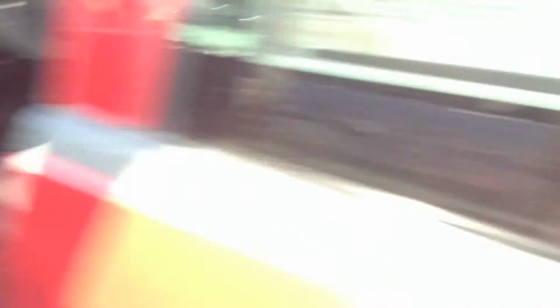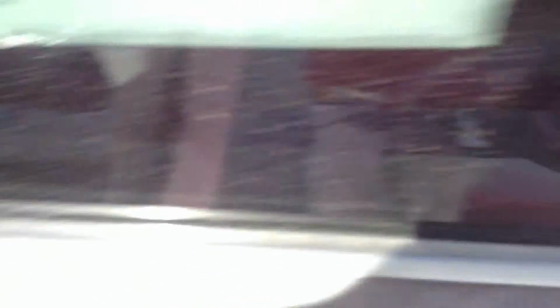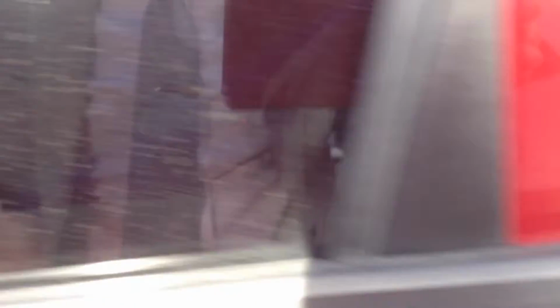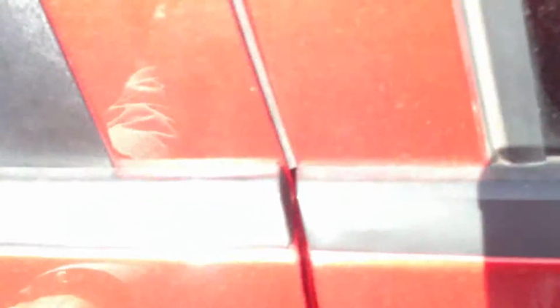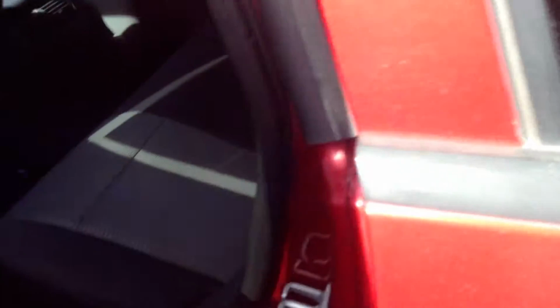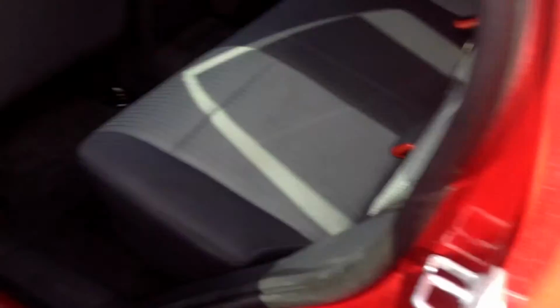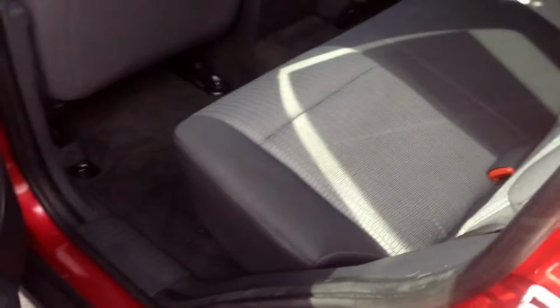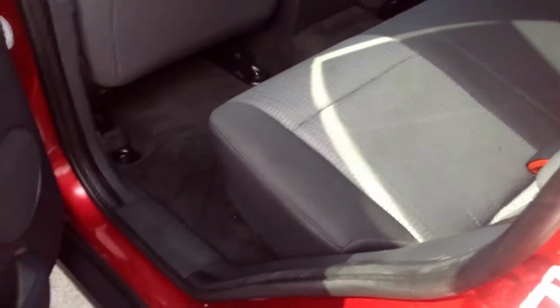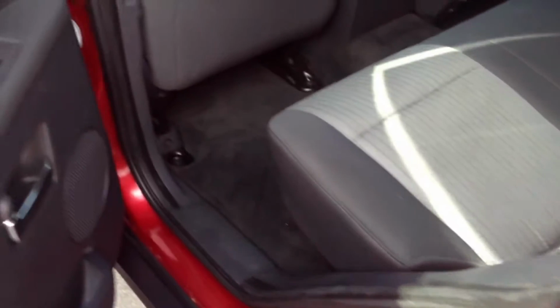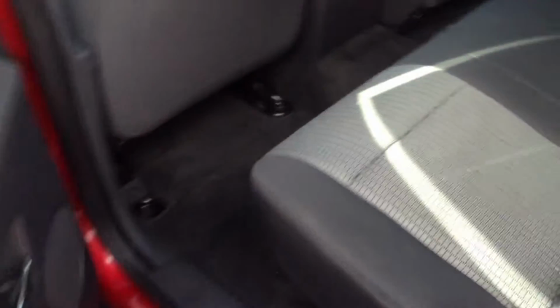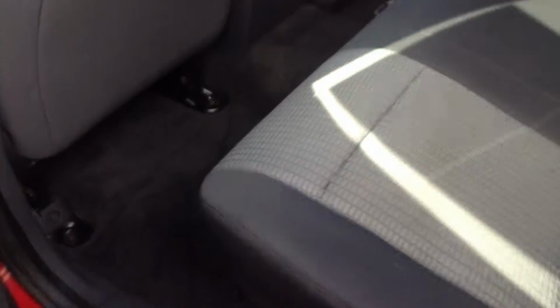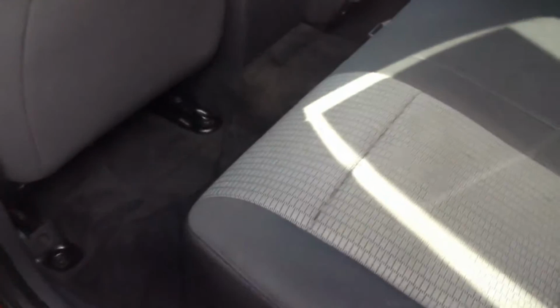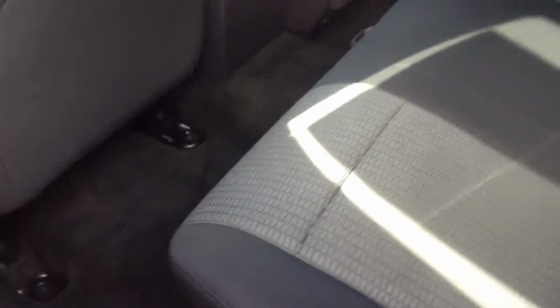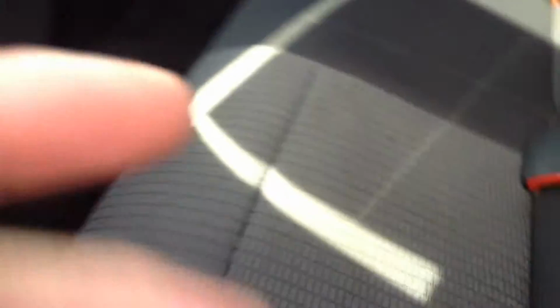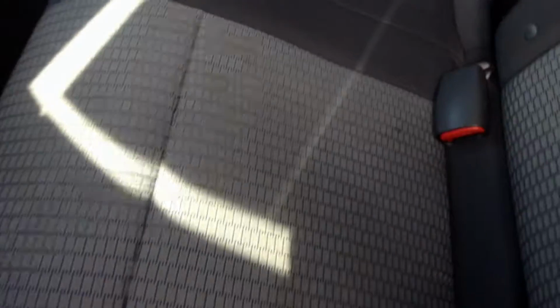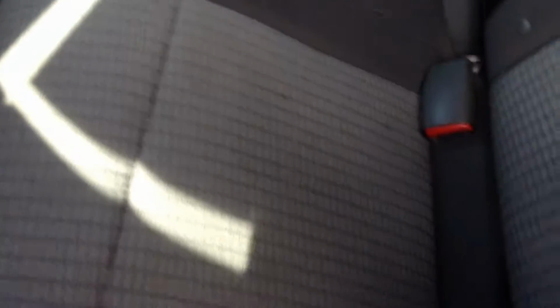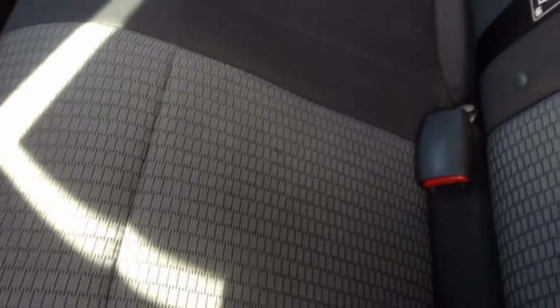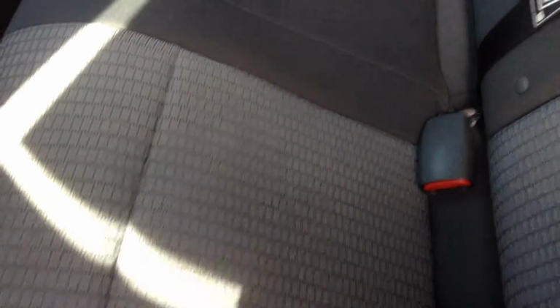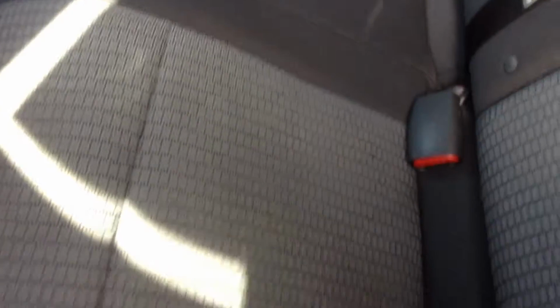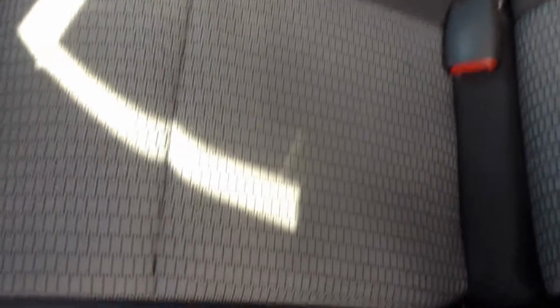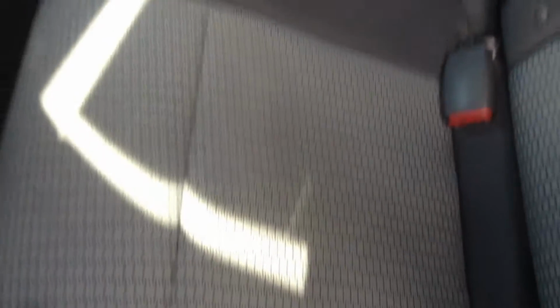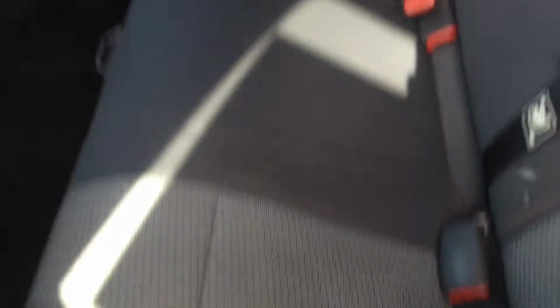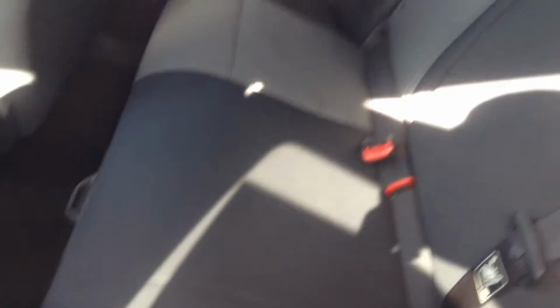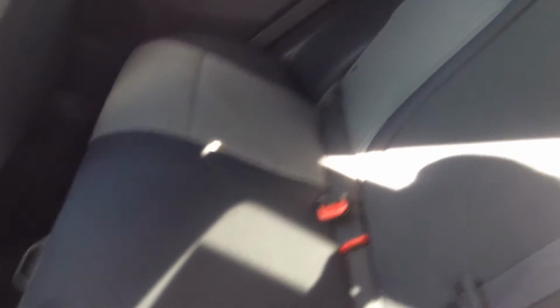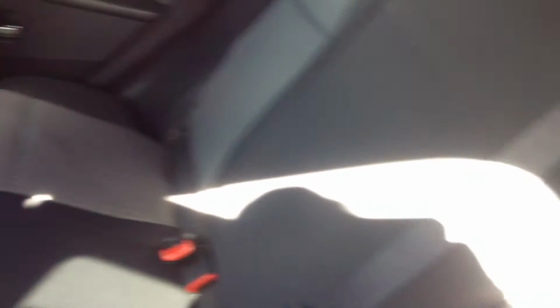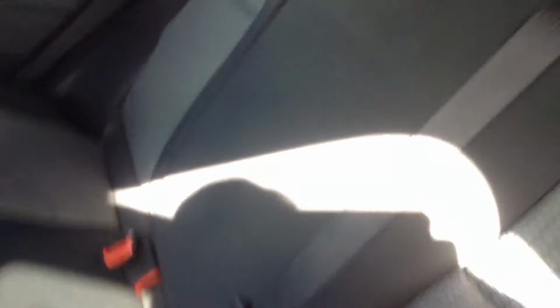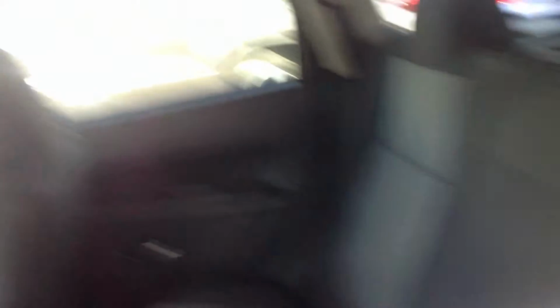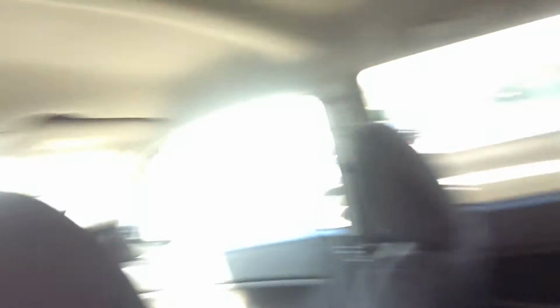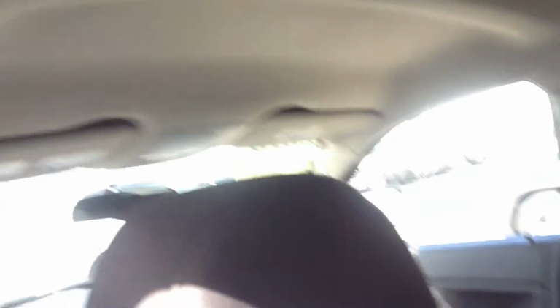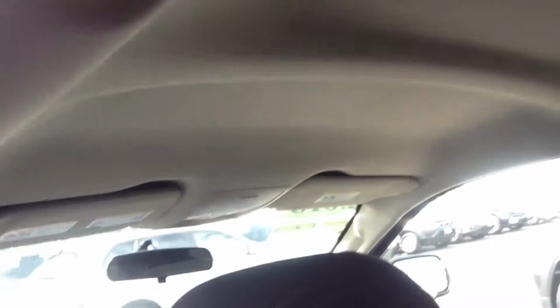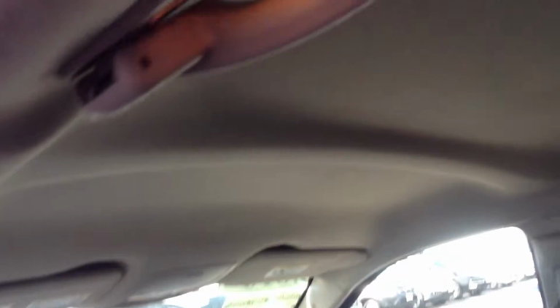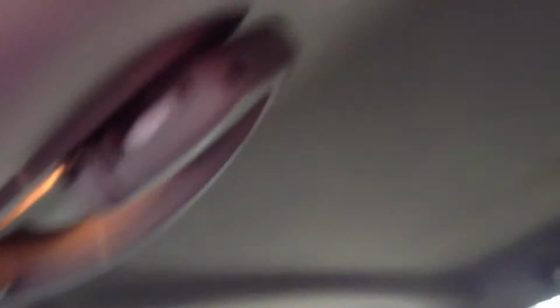Looking into the back — no rips or anything else looking at these seats back here, and no rips in the headliner or anything.